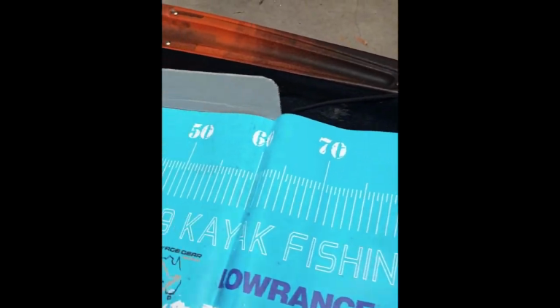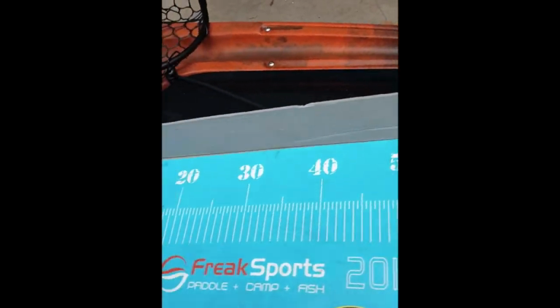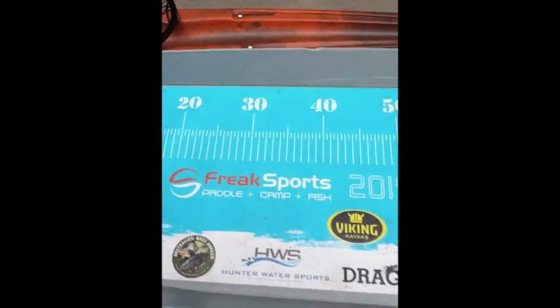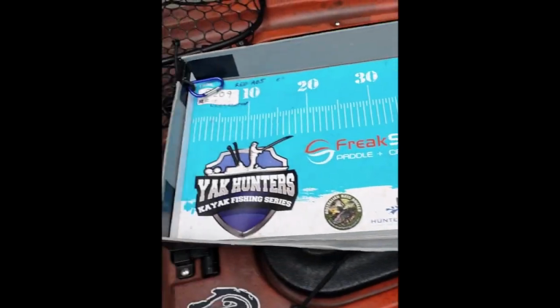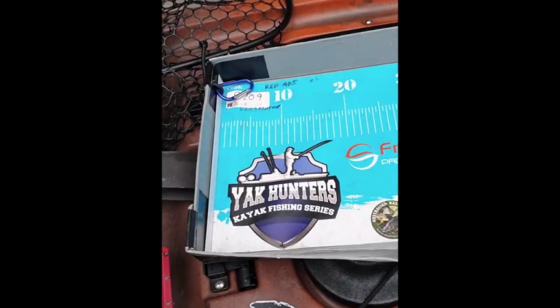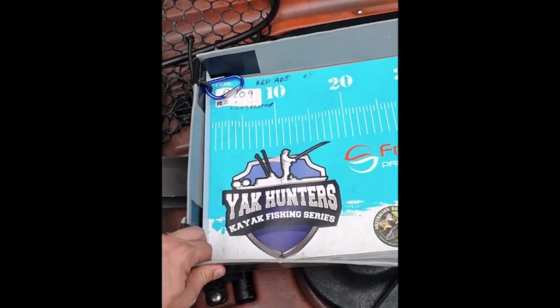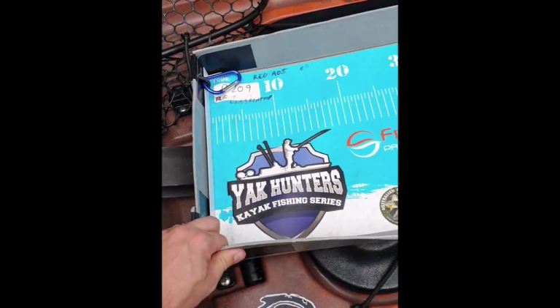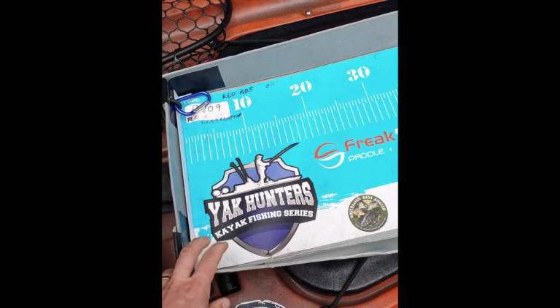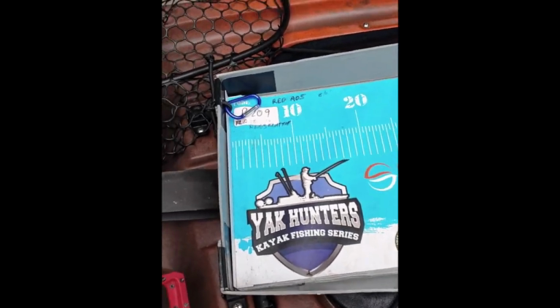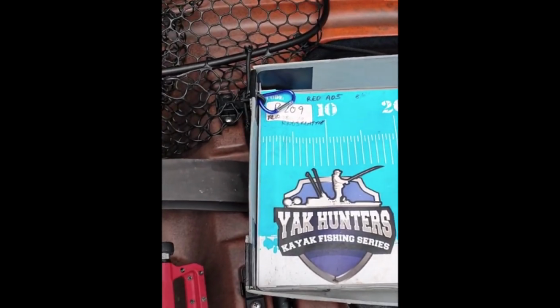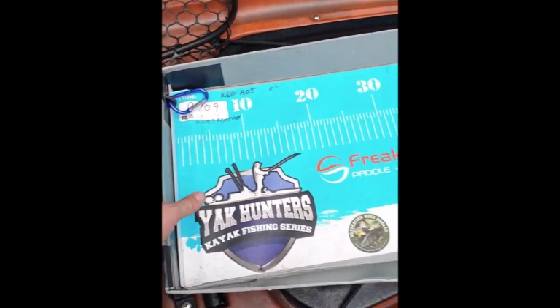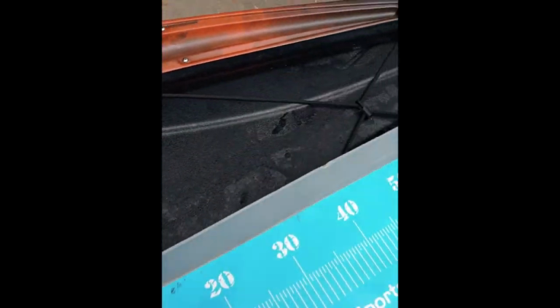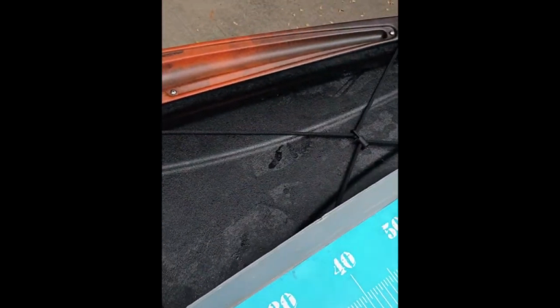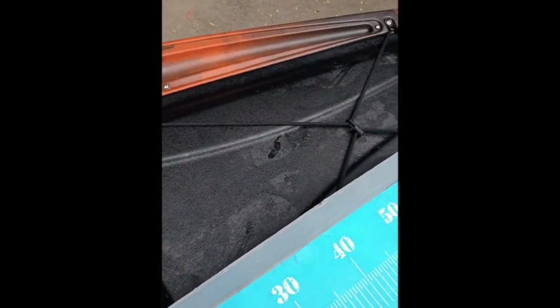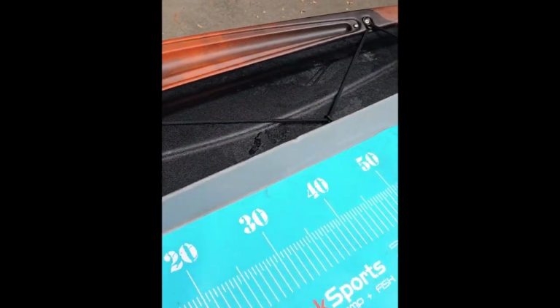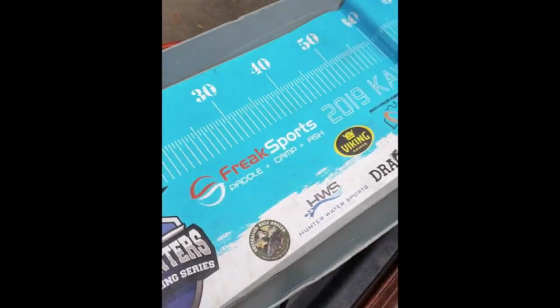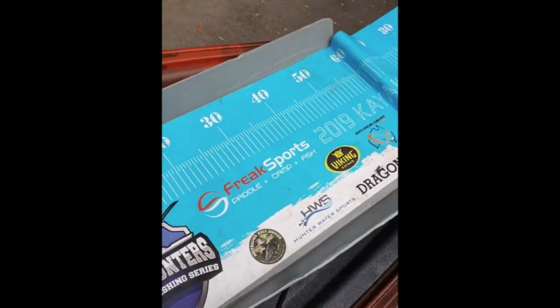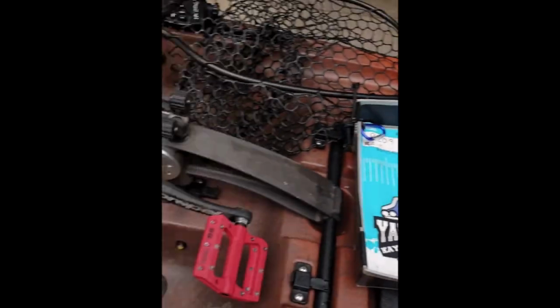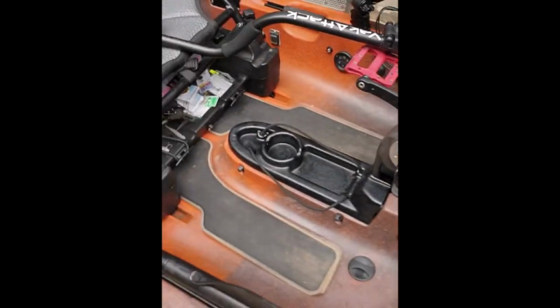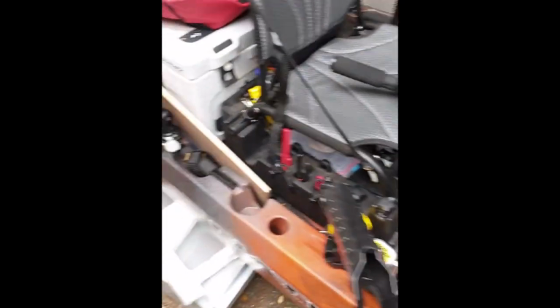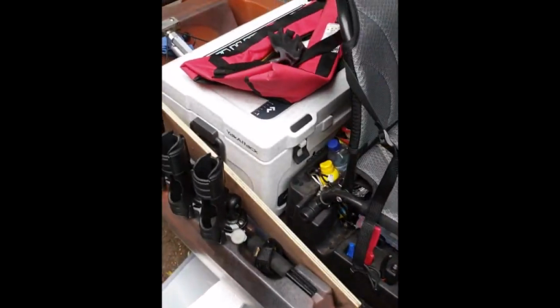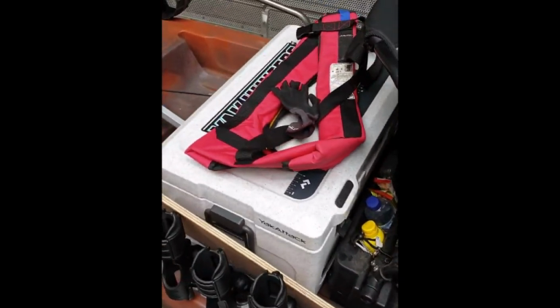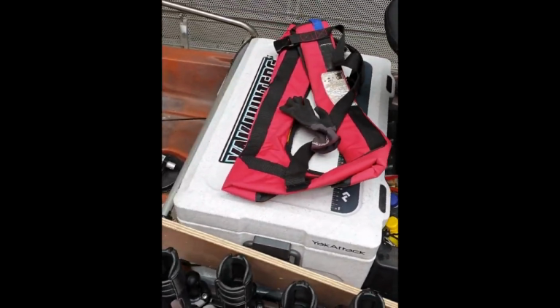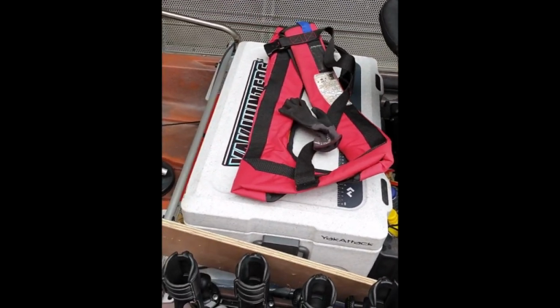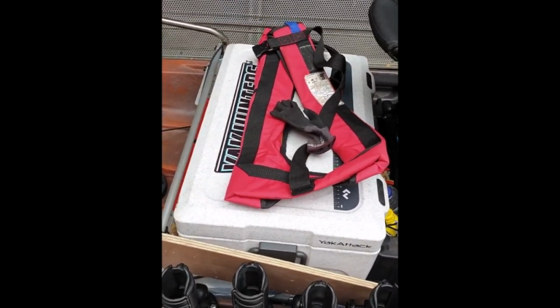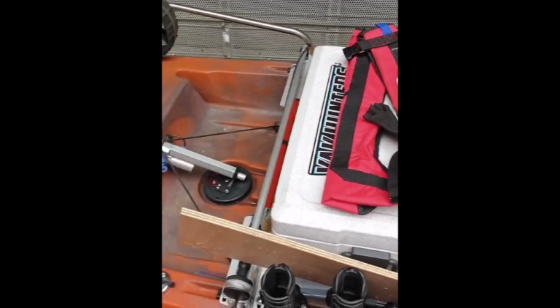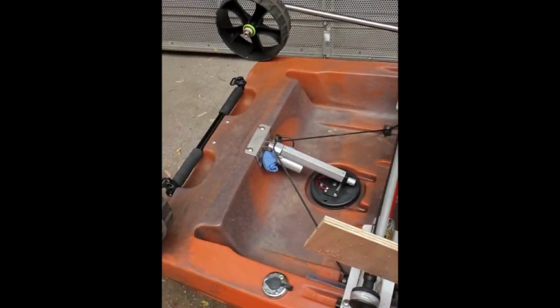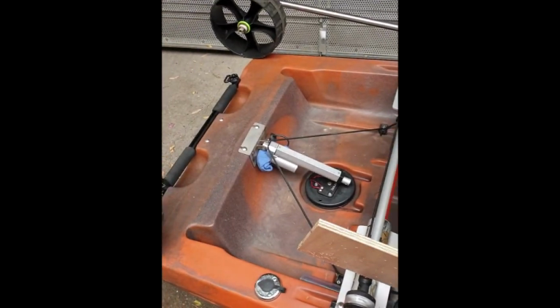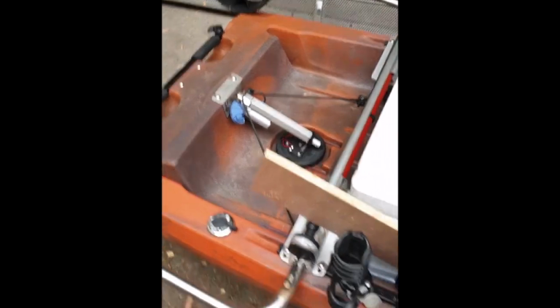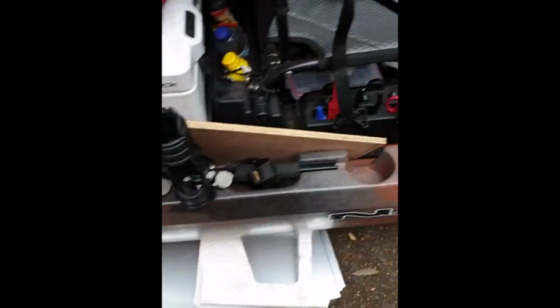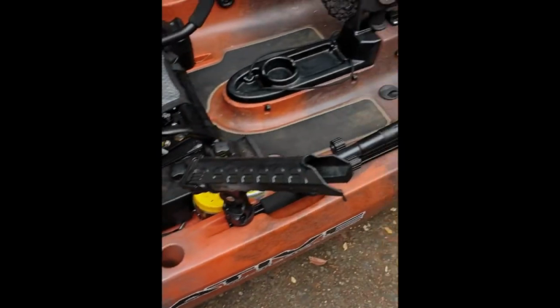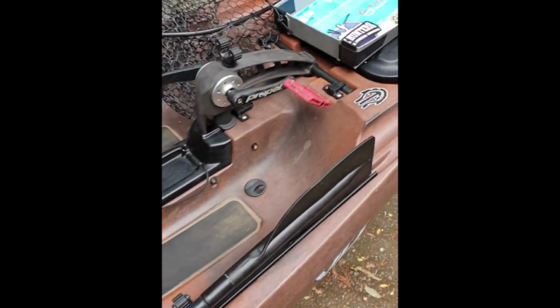I'll take out my brag mat — it just folds in half like that — and I tuck it underneath some bungee cord at the front. If I didn't have room on the front I'd probably just put a bungee cord over the top of the esky or stick it in the back over there.